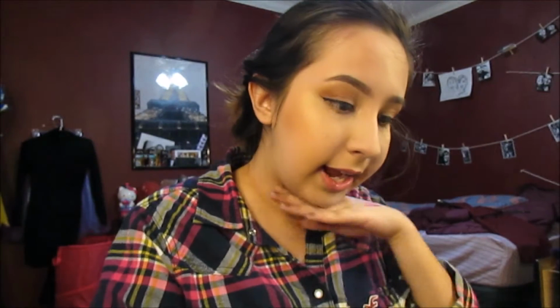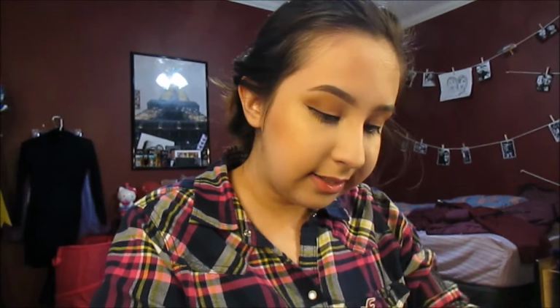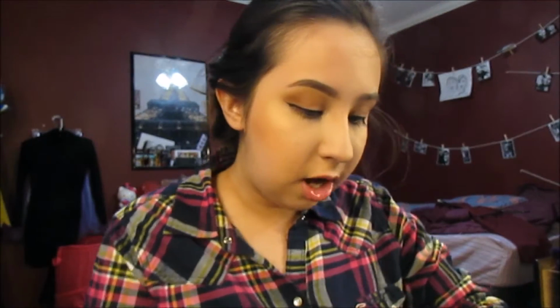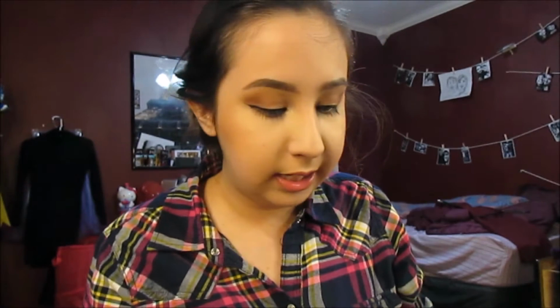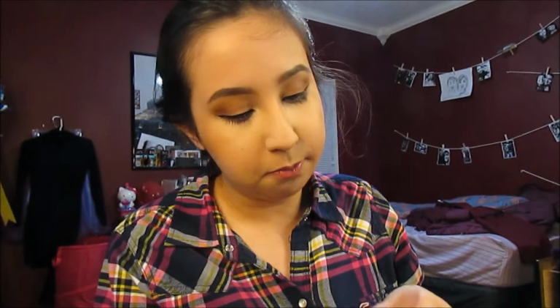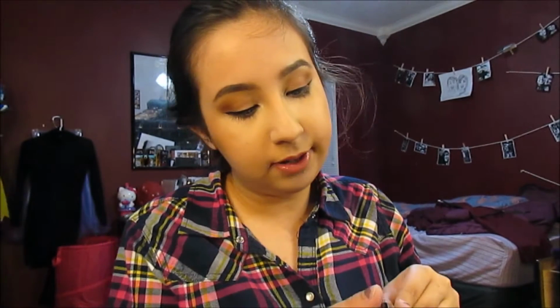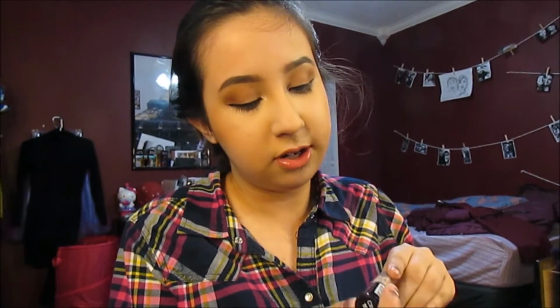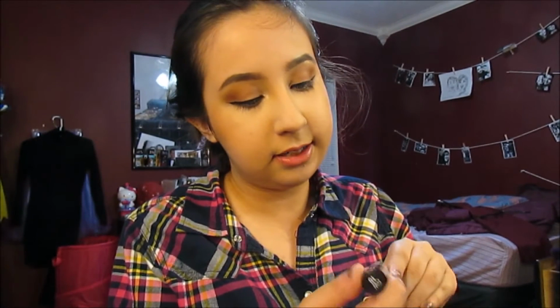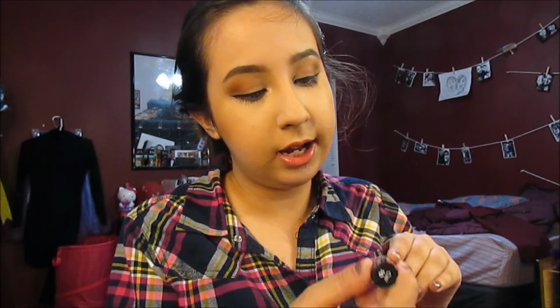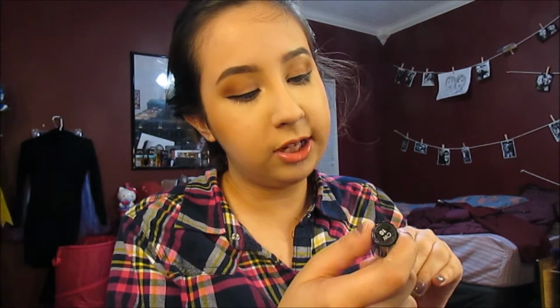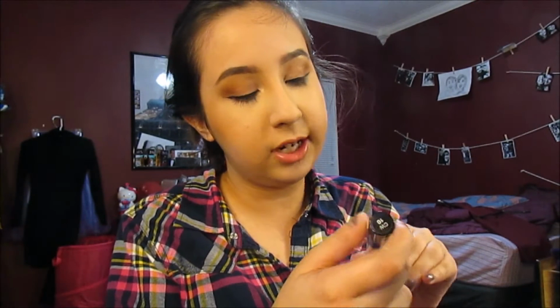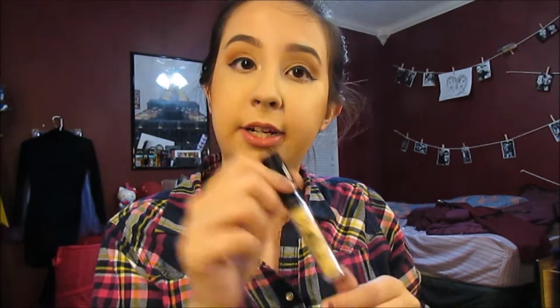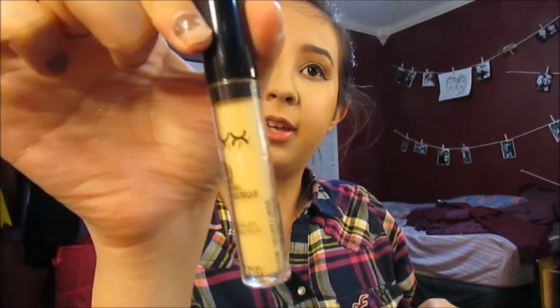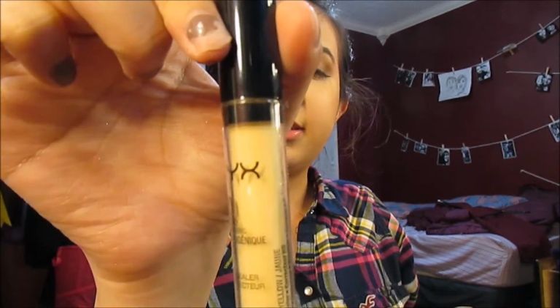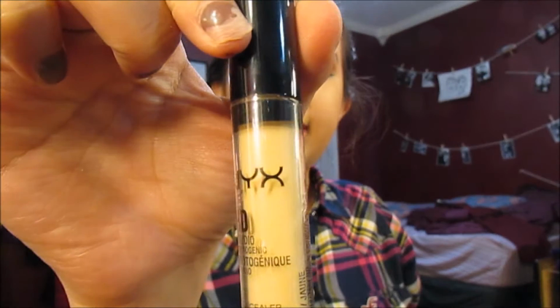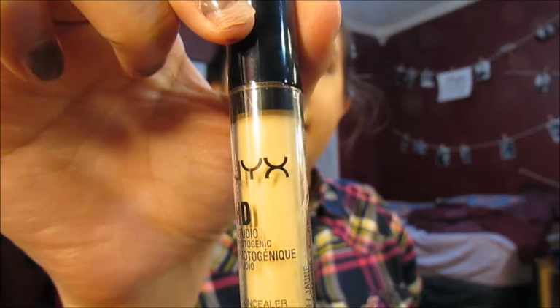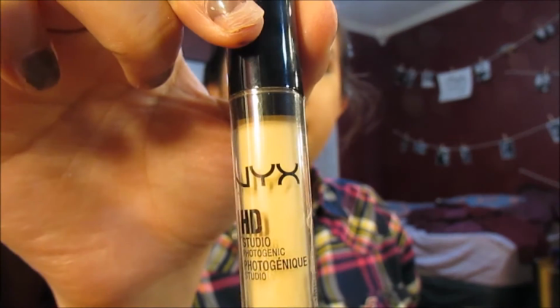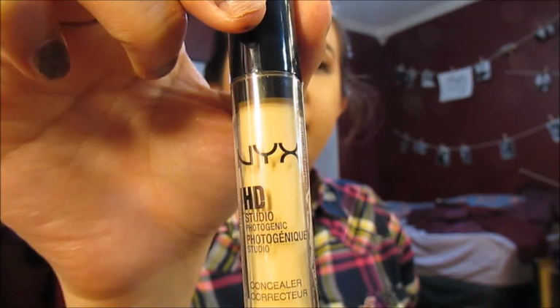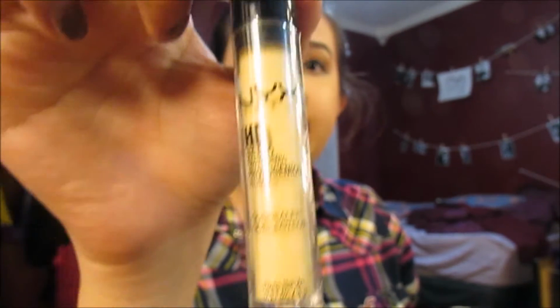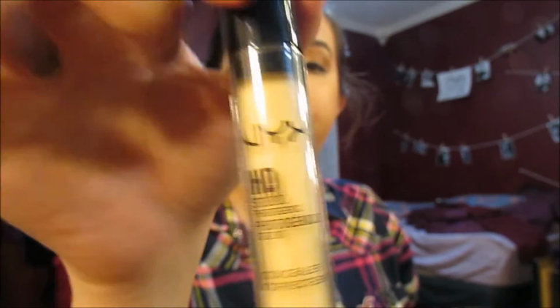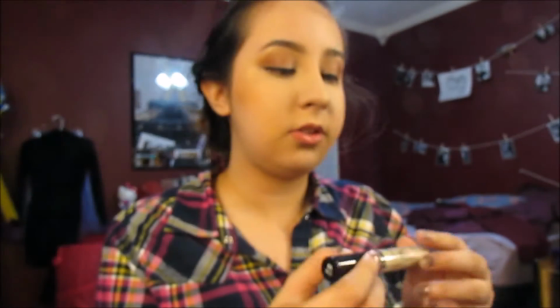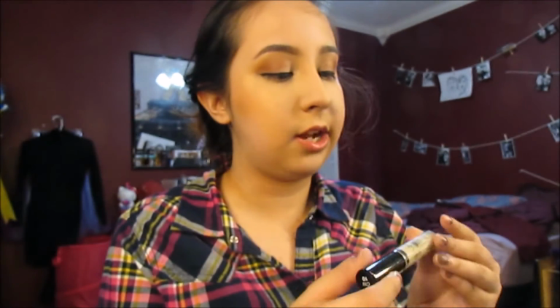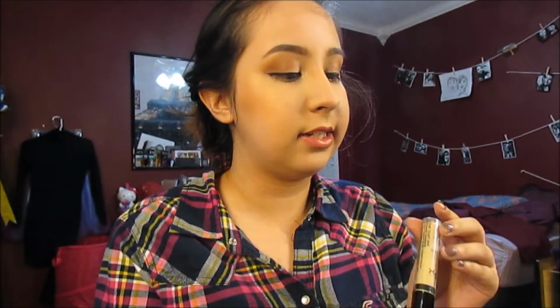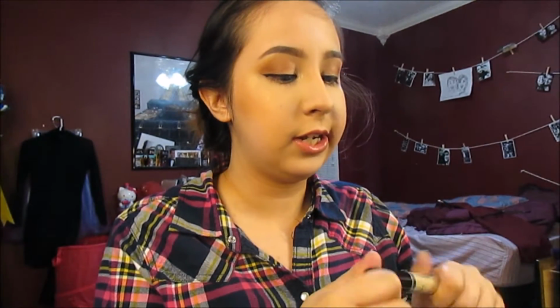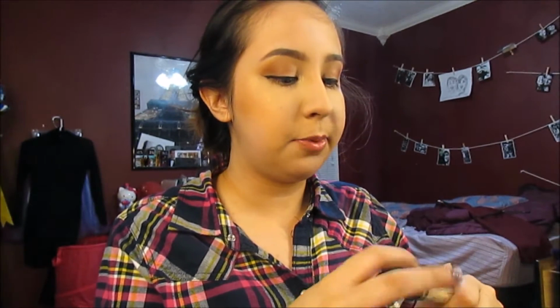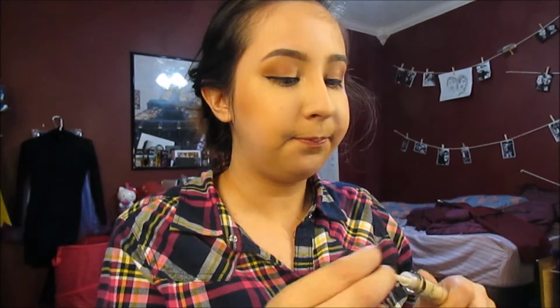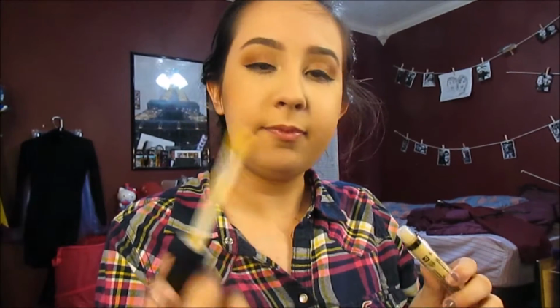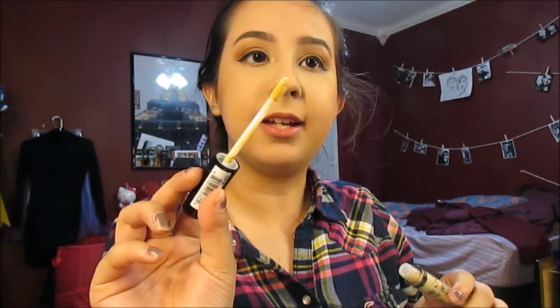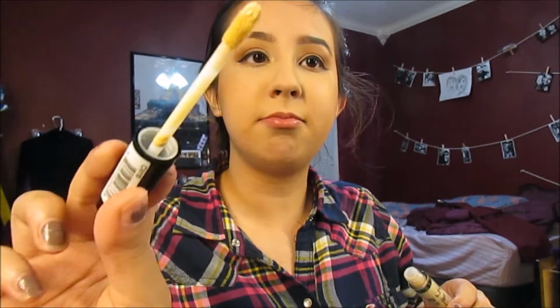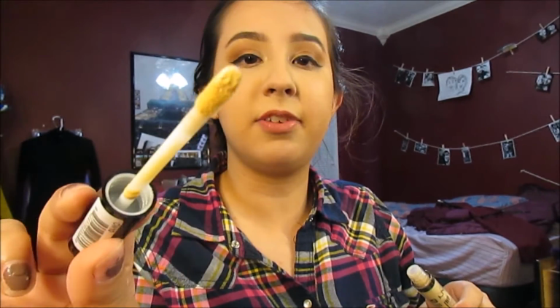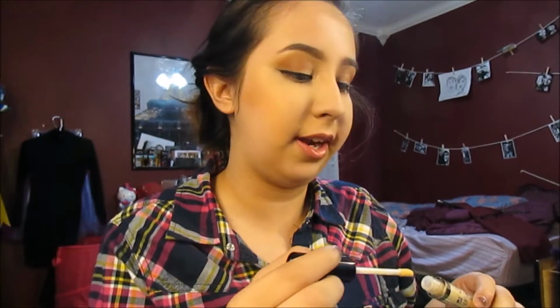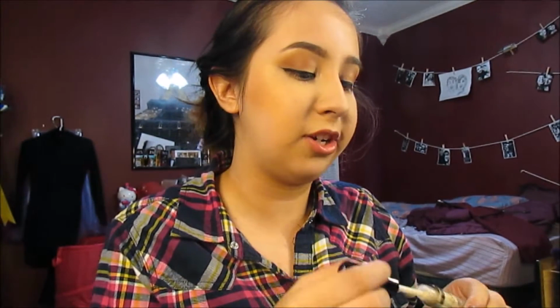The next thing I got was the NYX HD Photogenic Concealer. This is in the corrector shade Yellow. So this is like an under-eye concealer. It's really pretty — it's pretty self-explanatory.